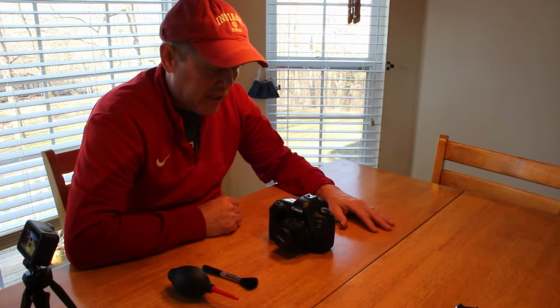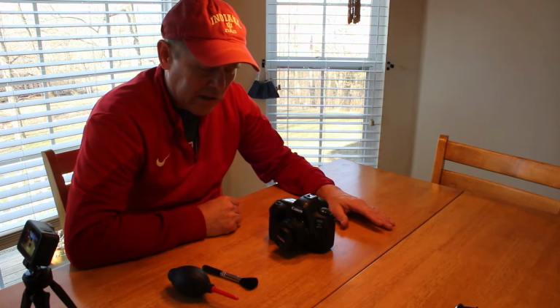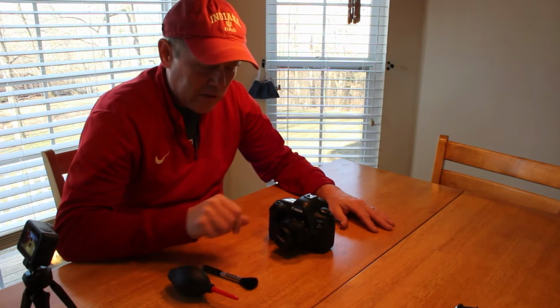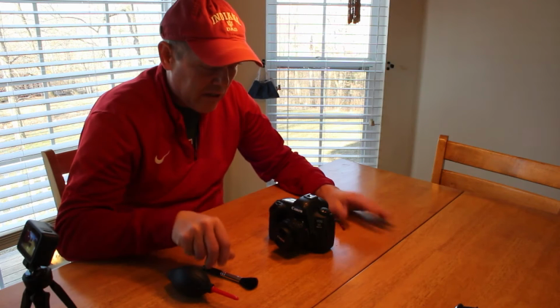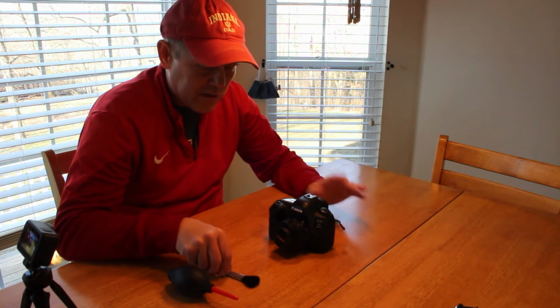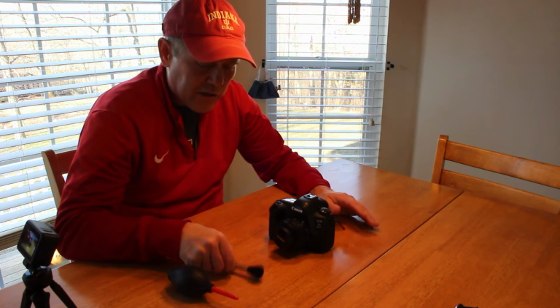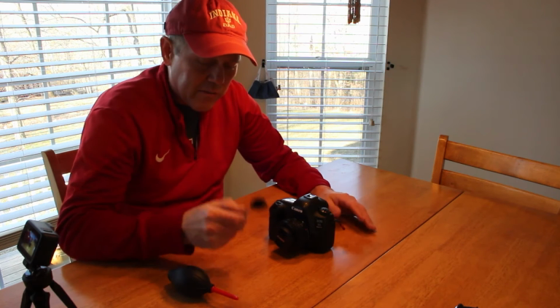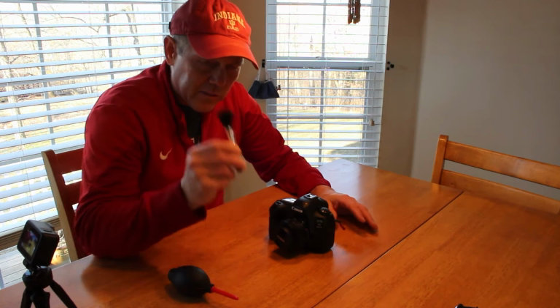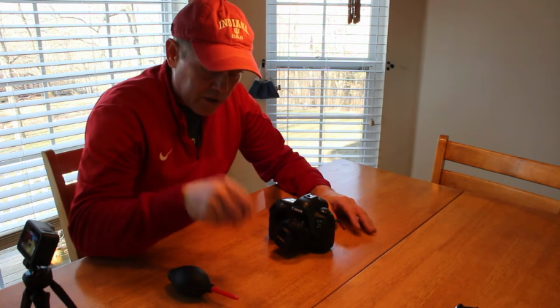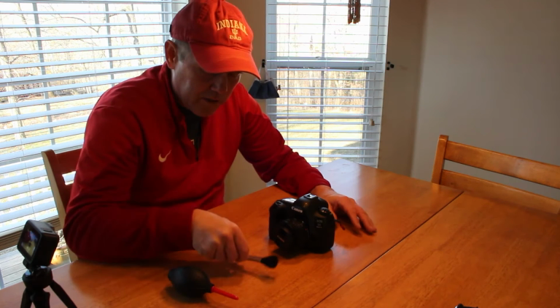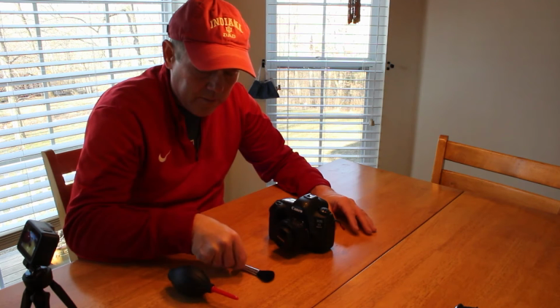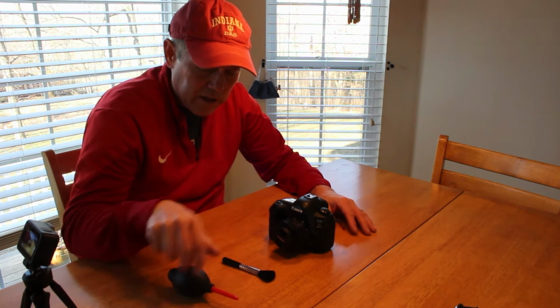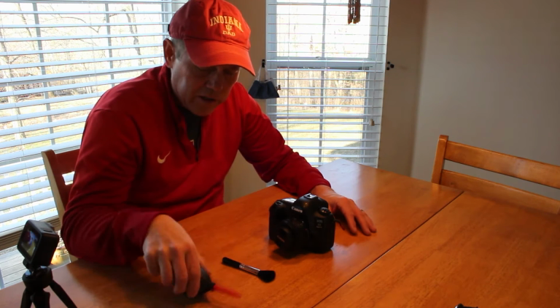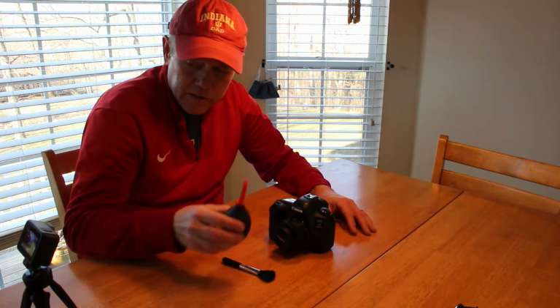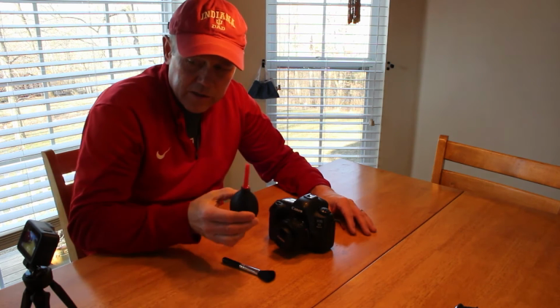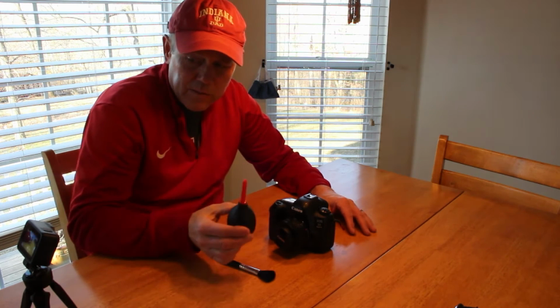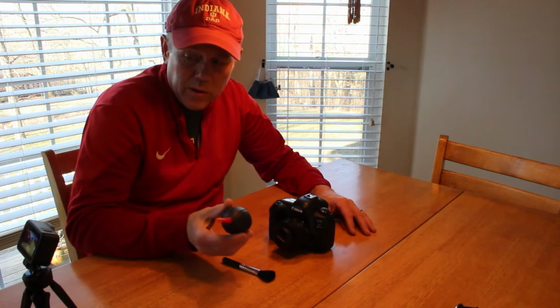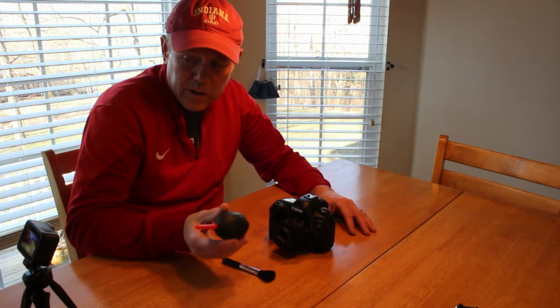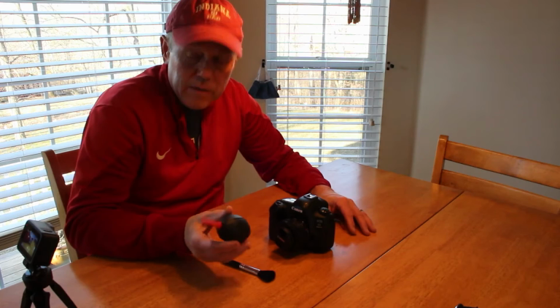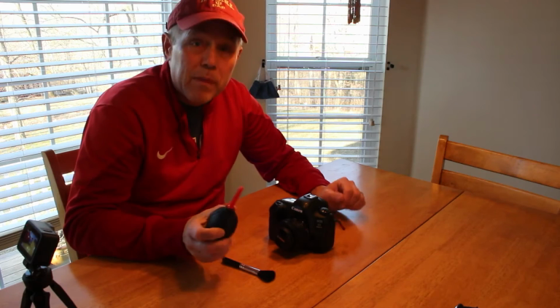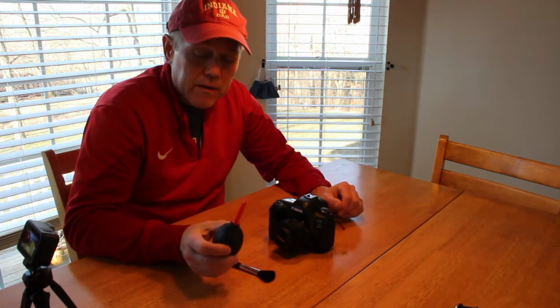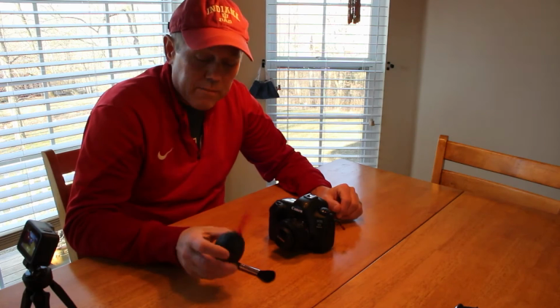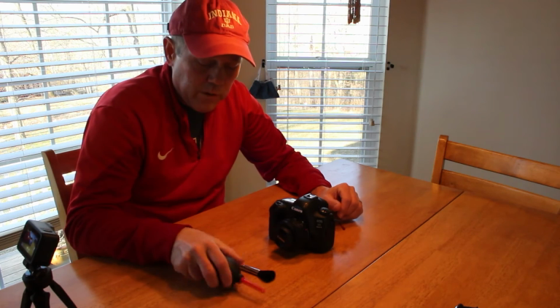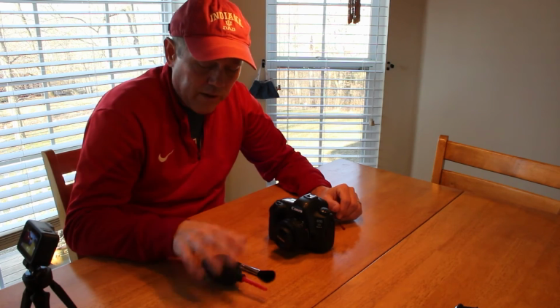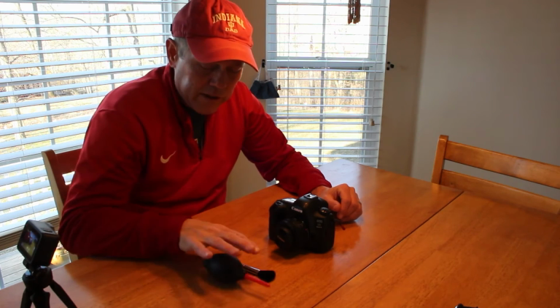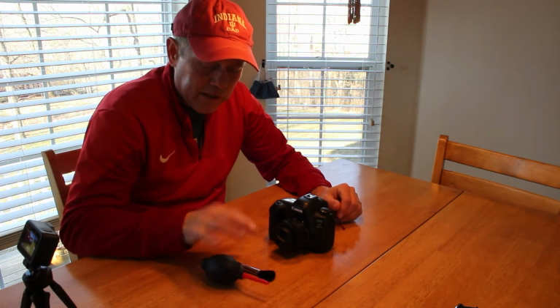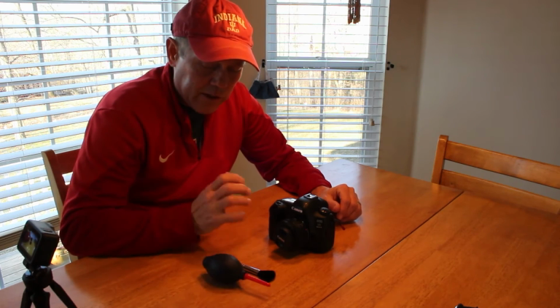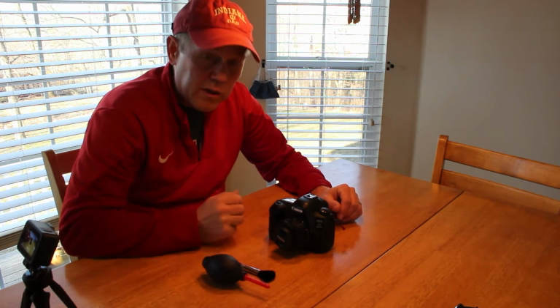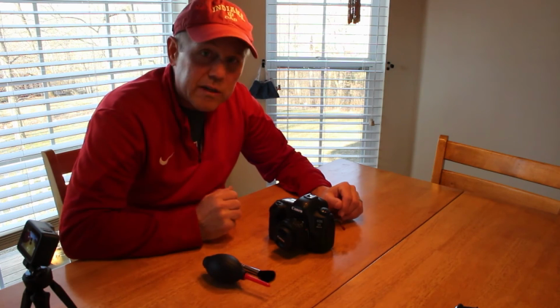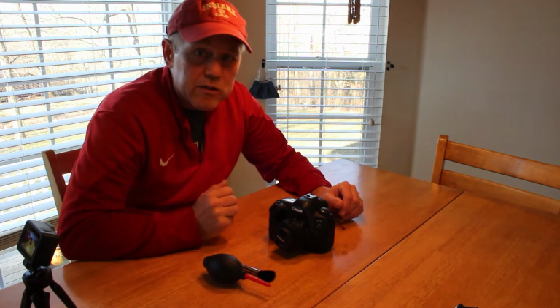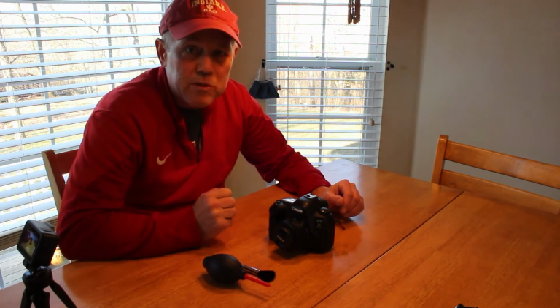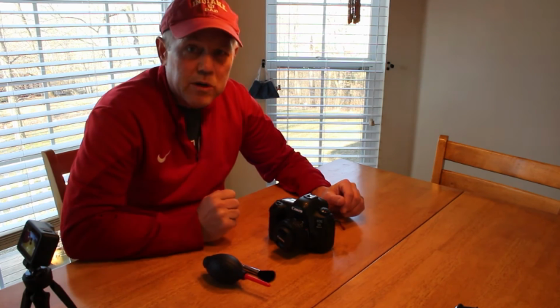You only need two things besides your camera. You need a brush, and you need a small blower. You can find these on Amazon — I'll put a link in the description below.